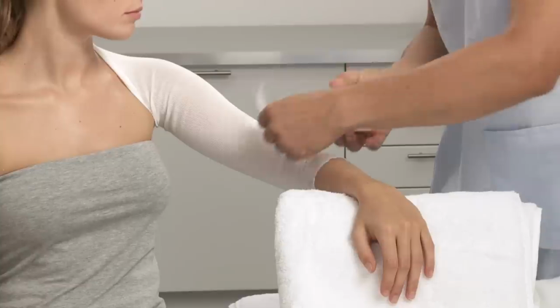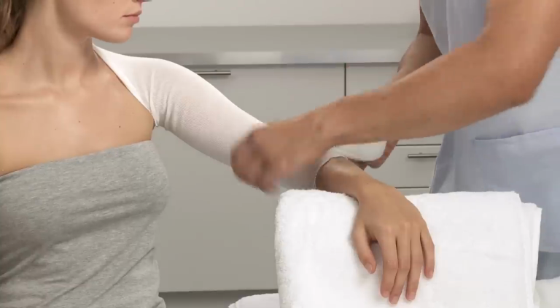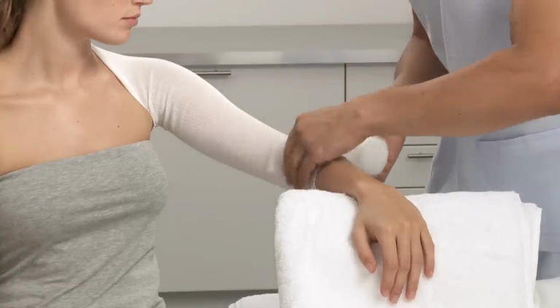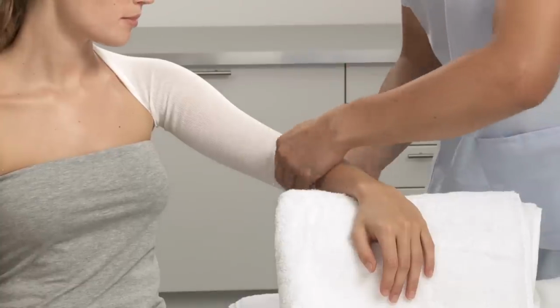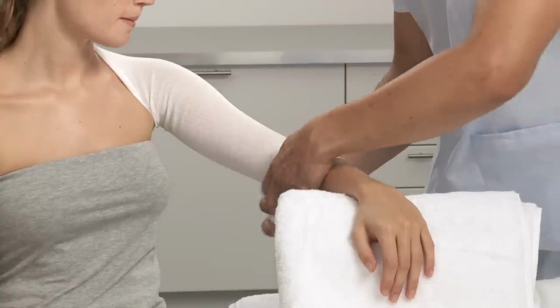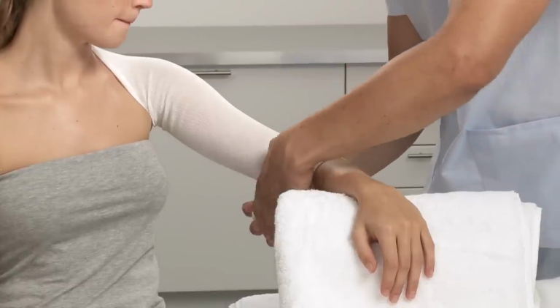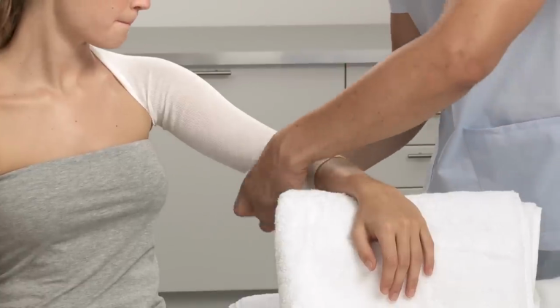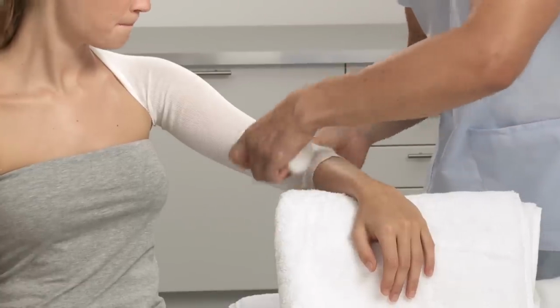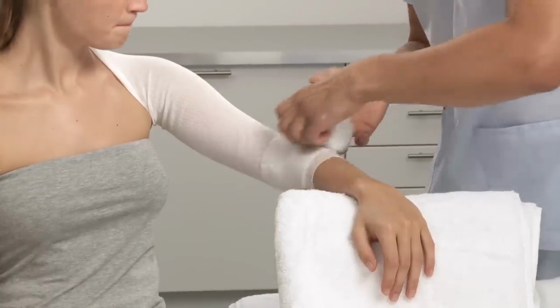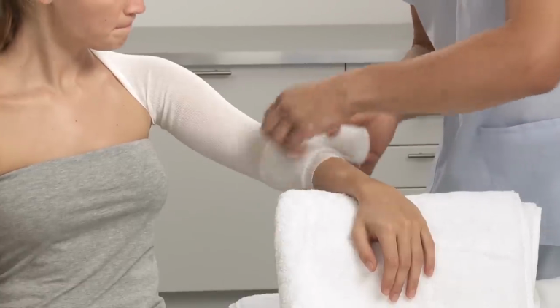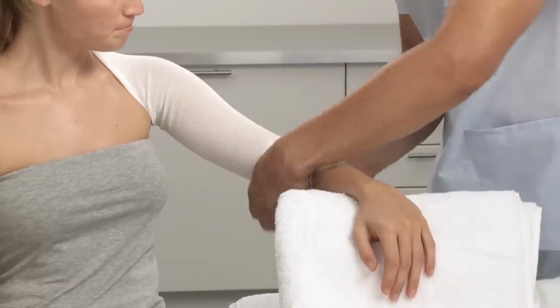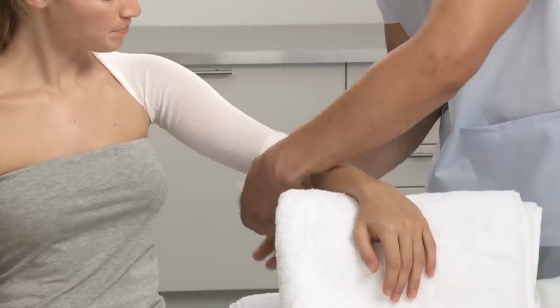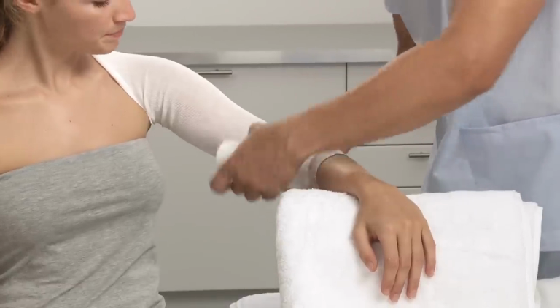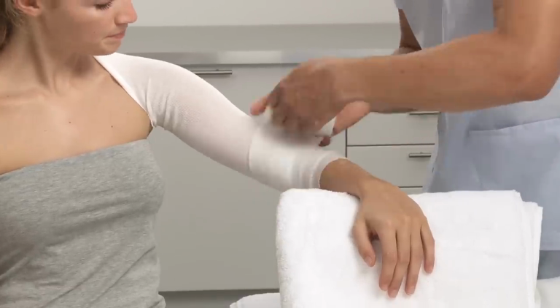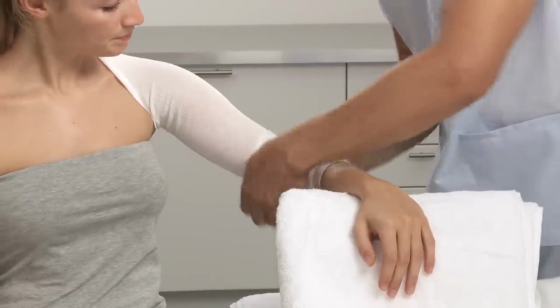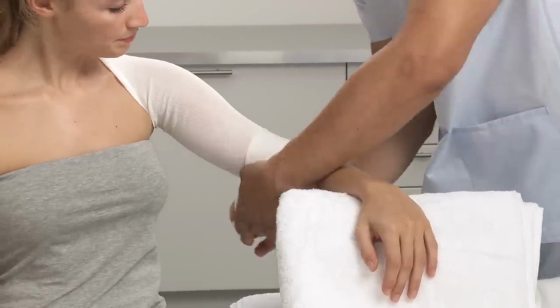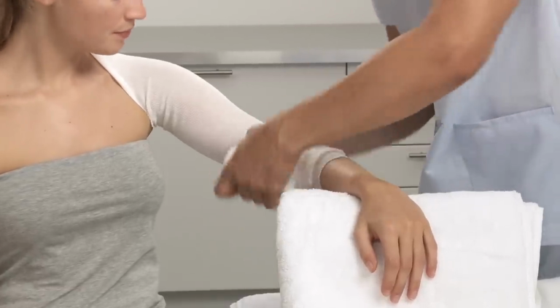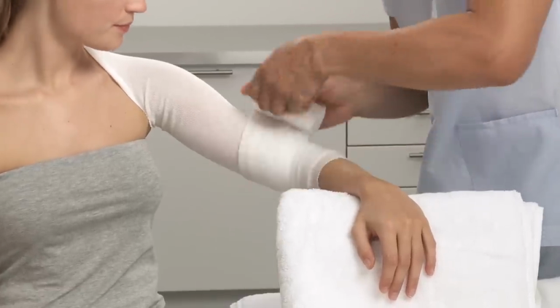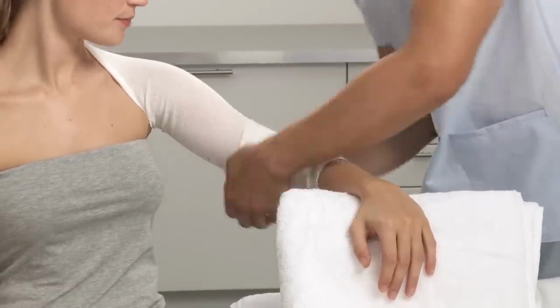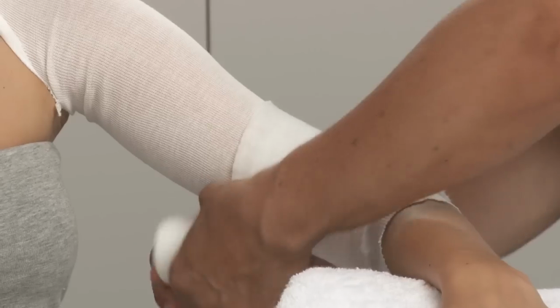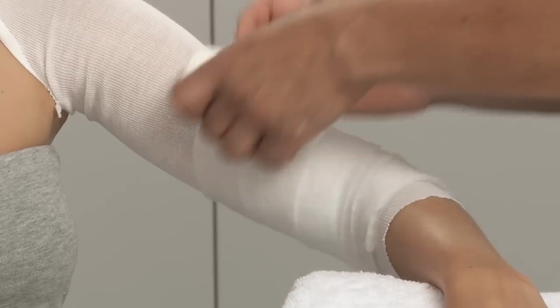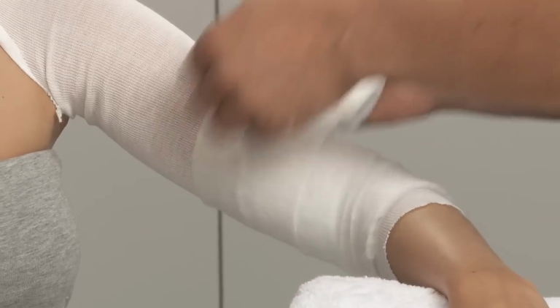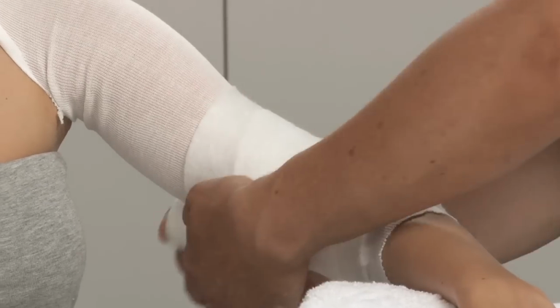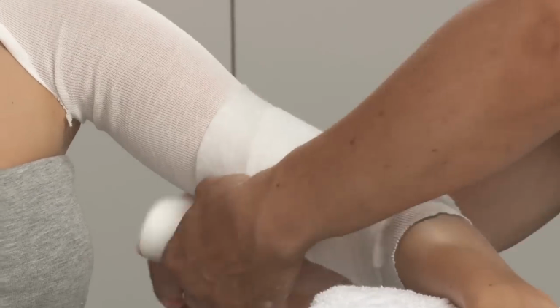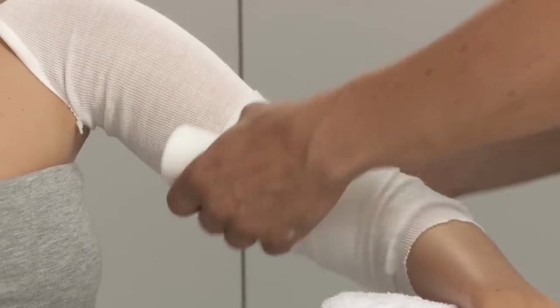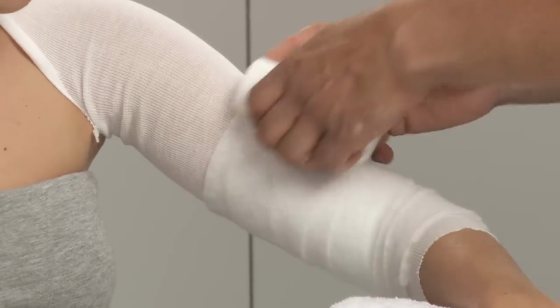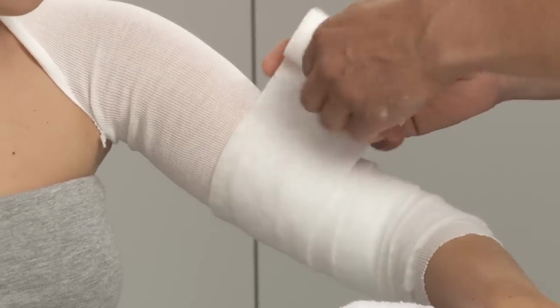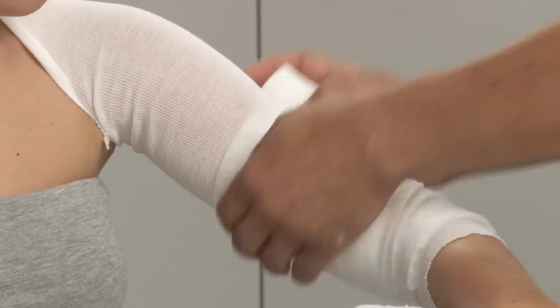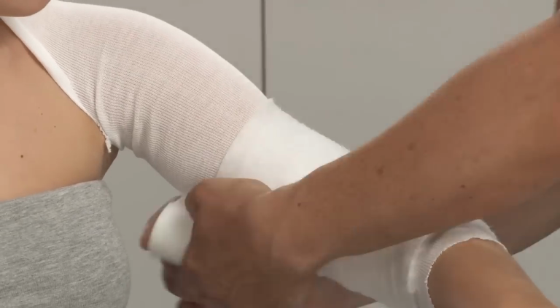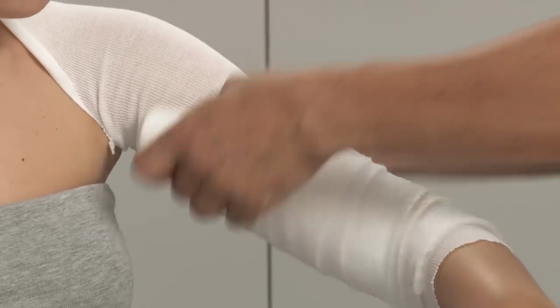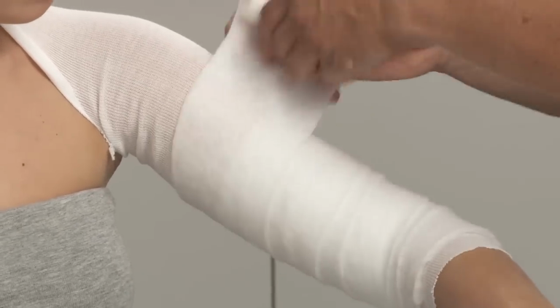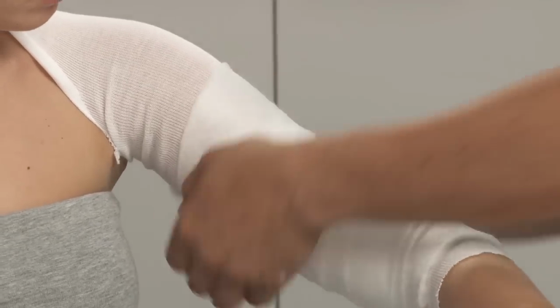Apply padding to the limb by wrapping it from below the elbow up to the shoulder. Use extra padding for any bony prominences.